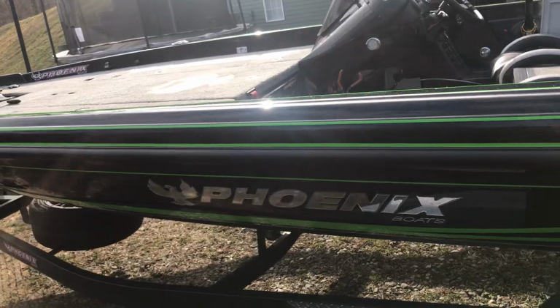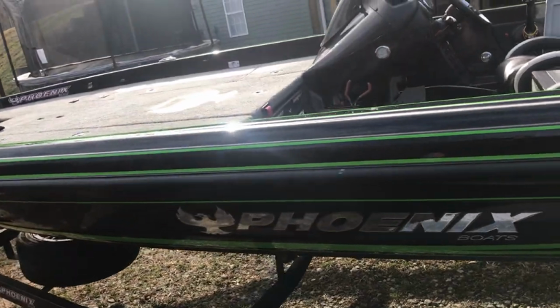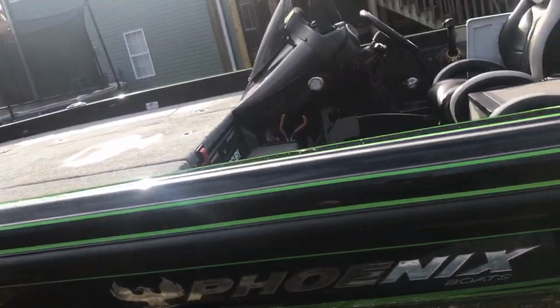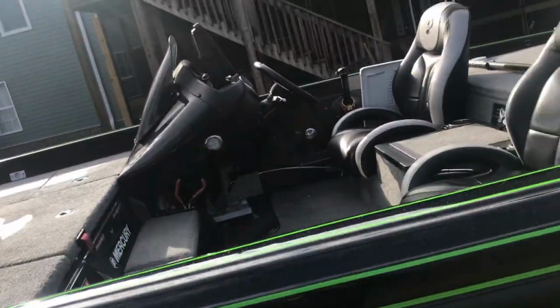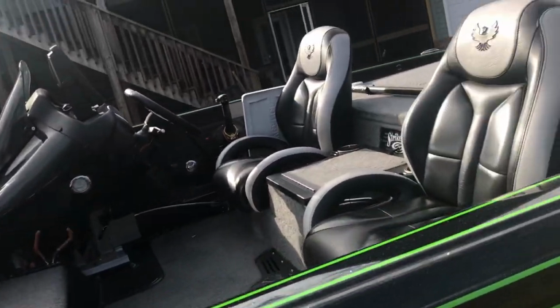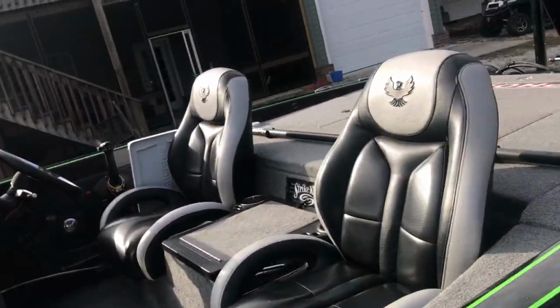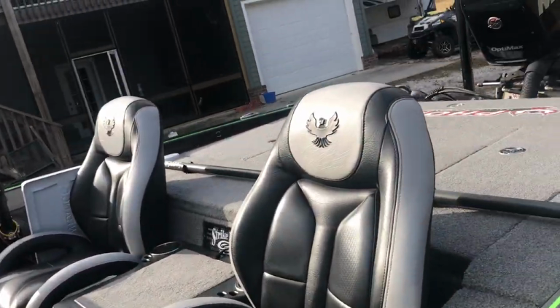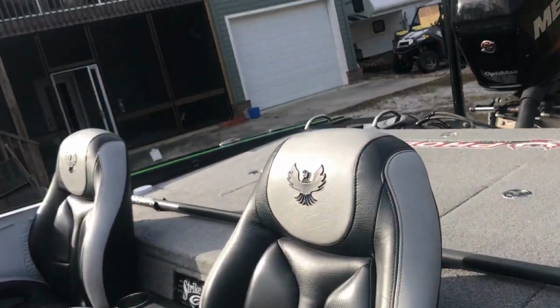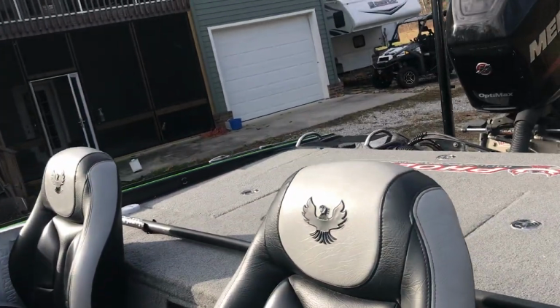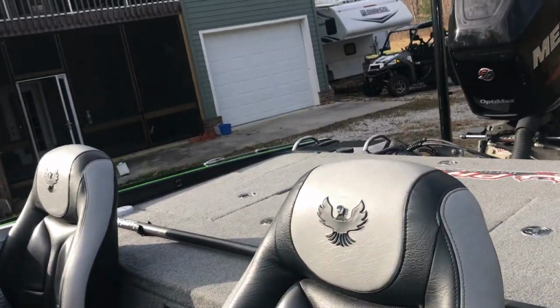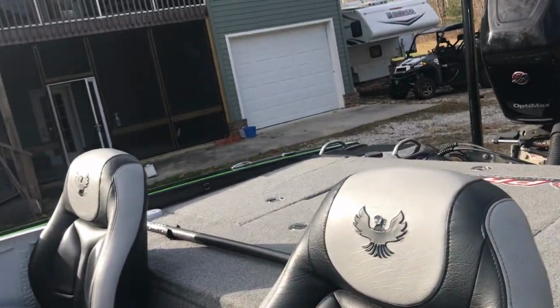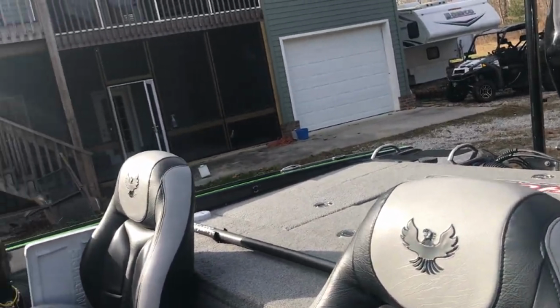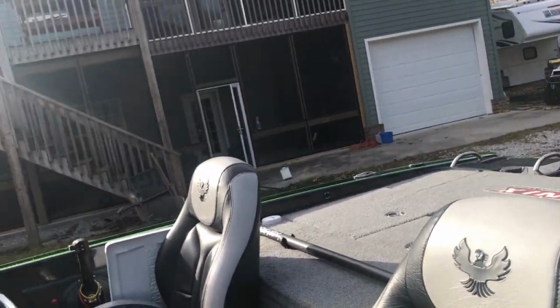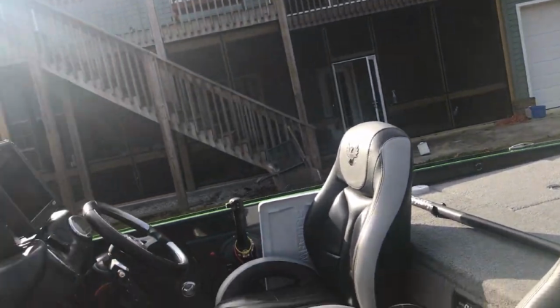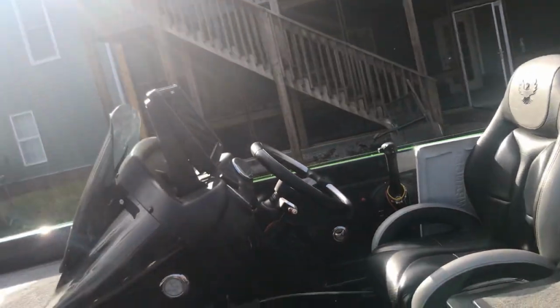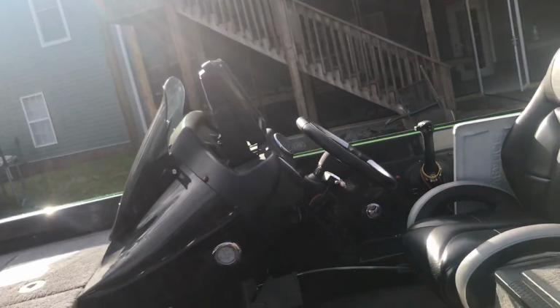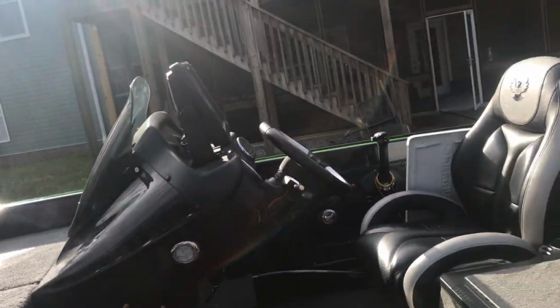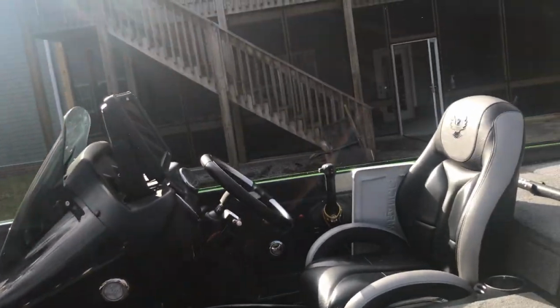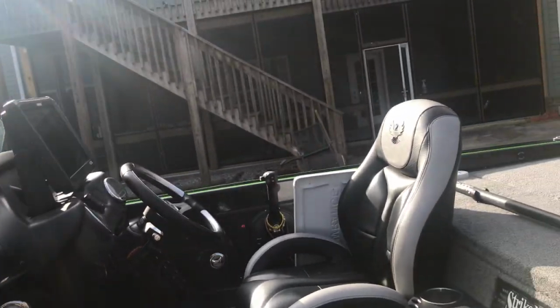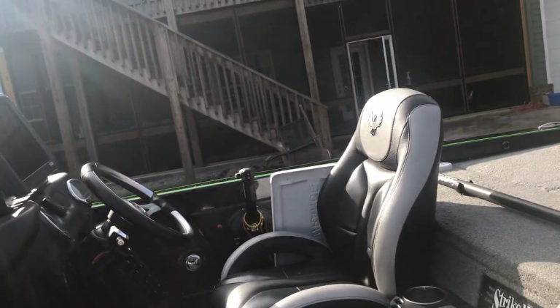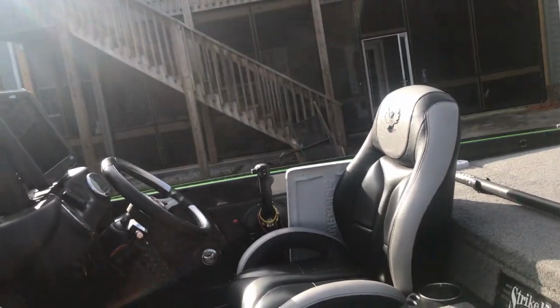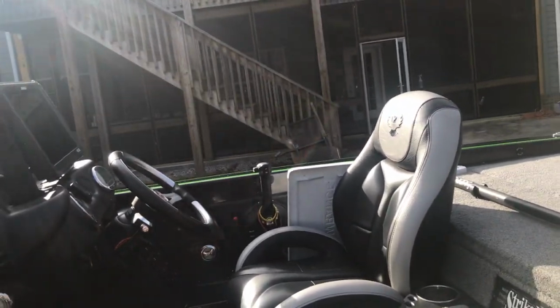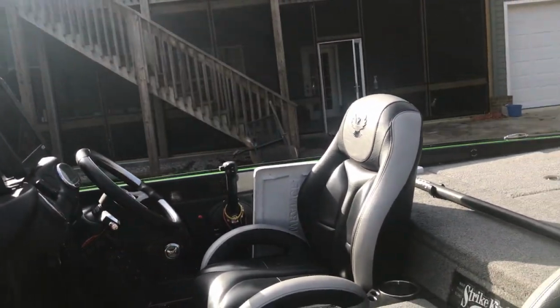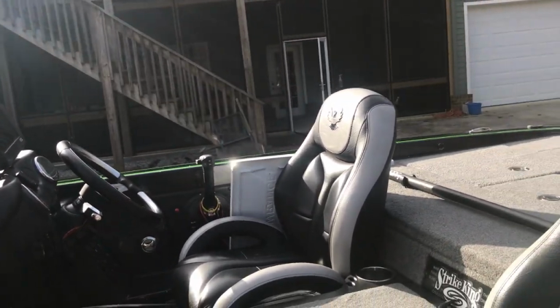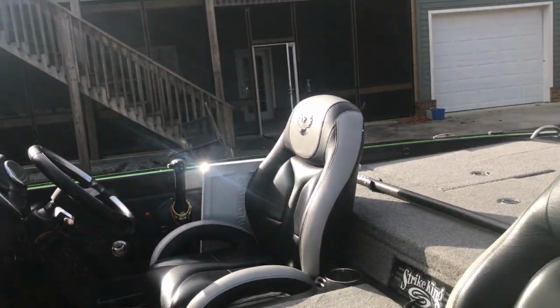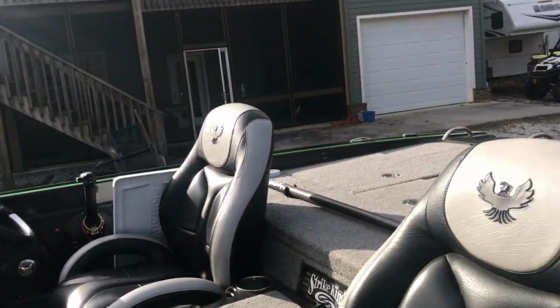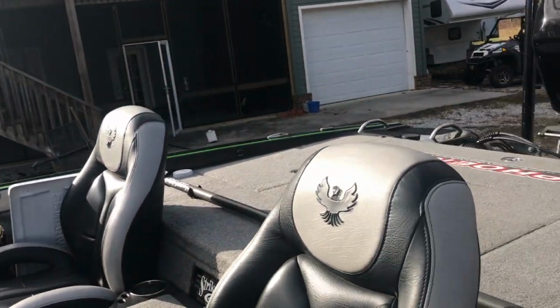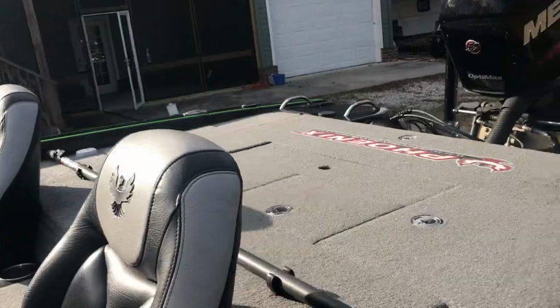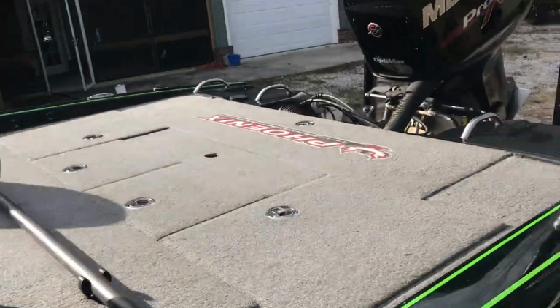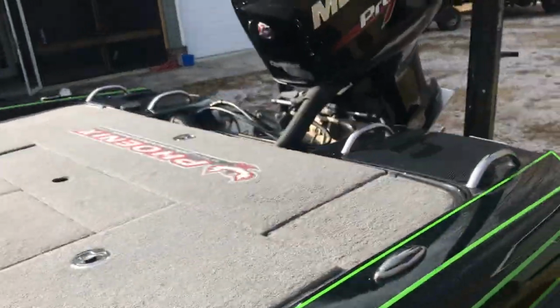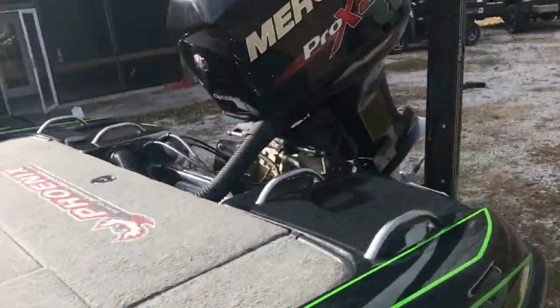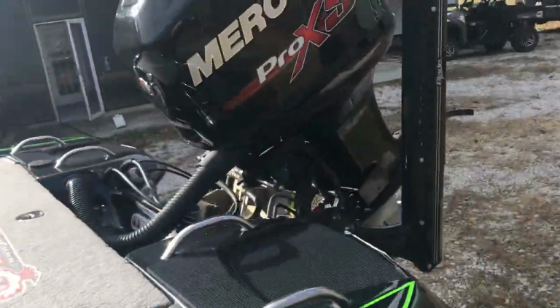As far as options go, the livewell has oxygenators. There's just so many little things that I've done. When you make a living out of a bass boat, if there's one option out there that I can do to improve the system, I try to do it.